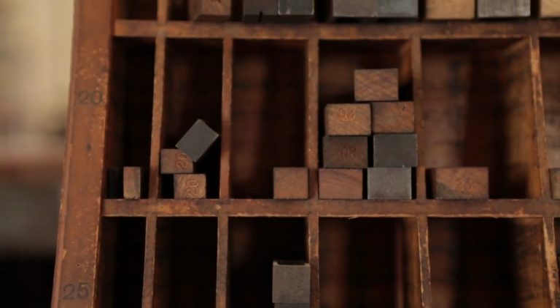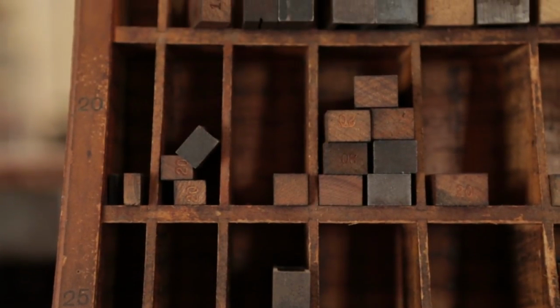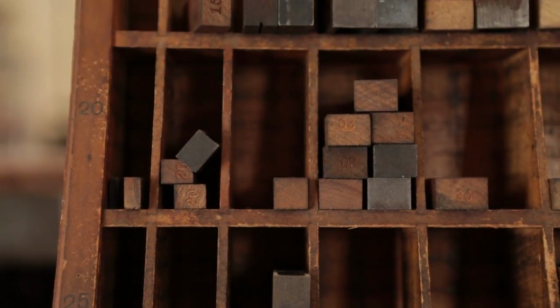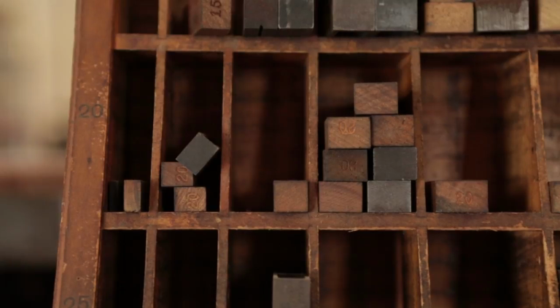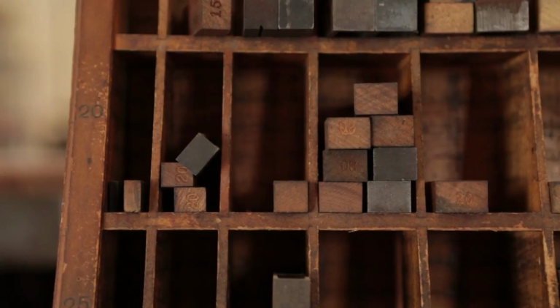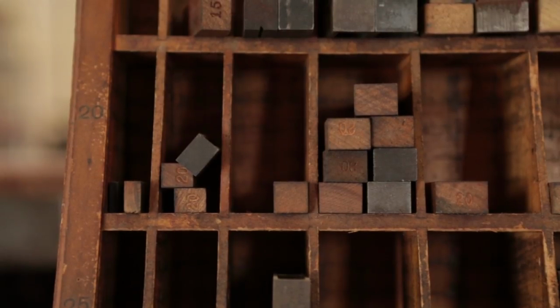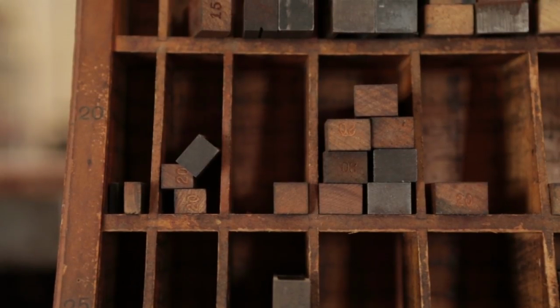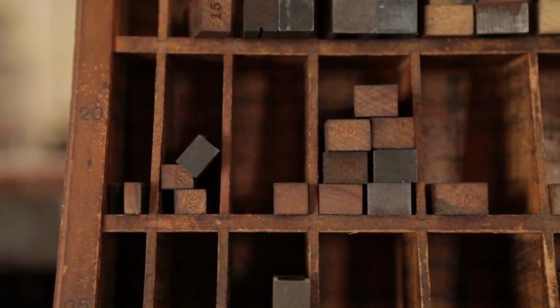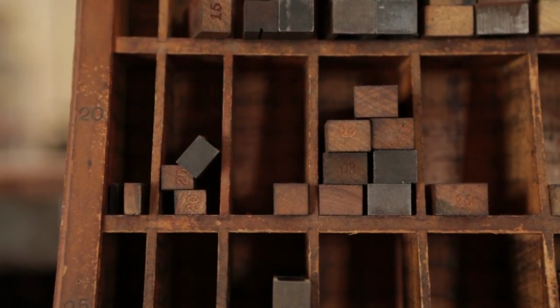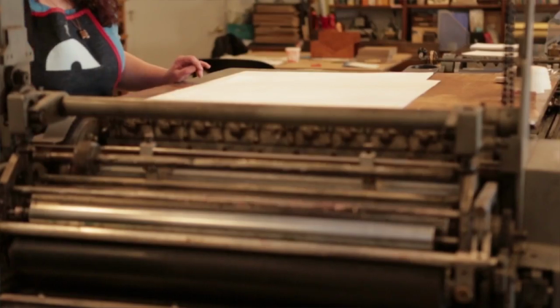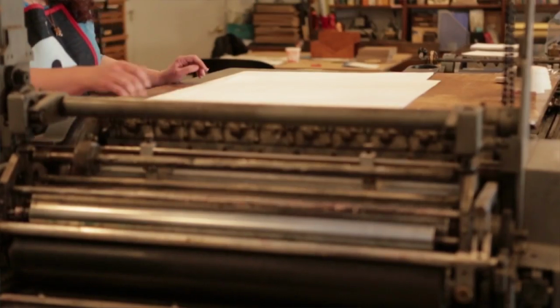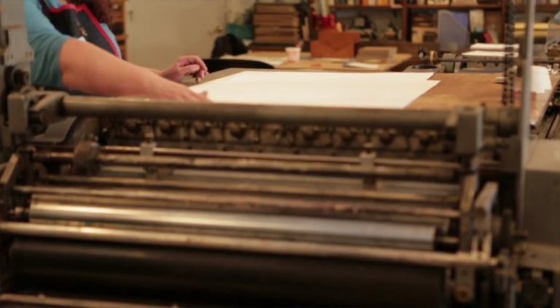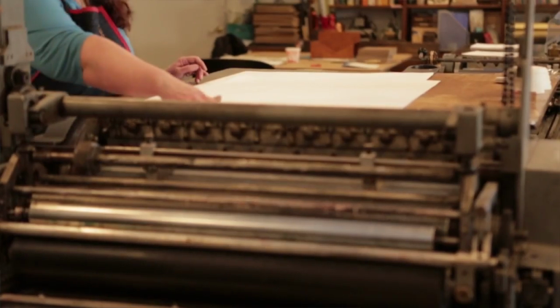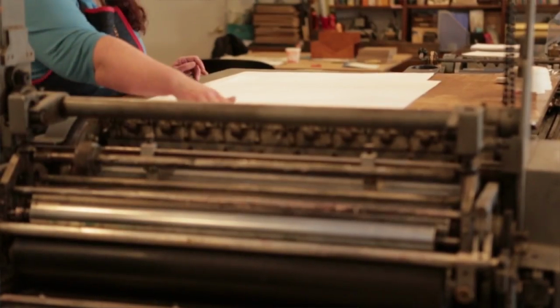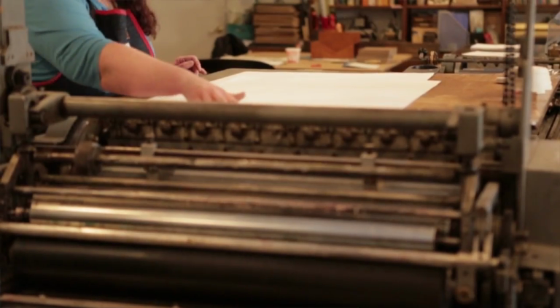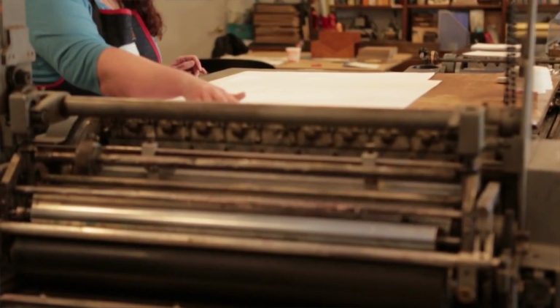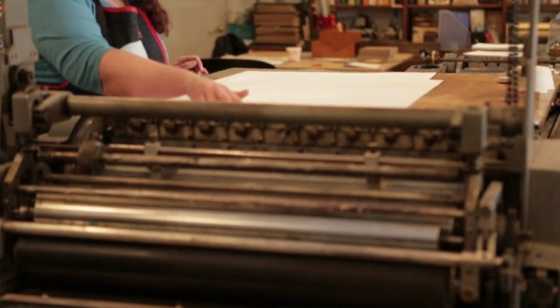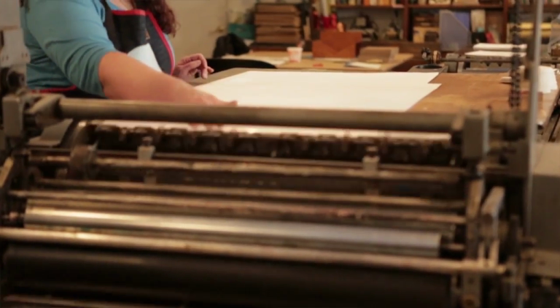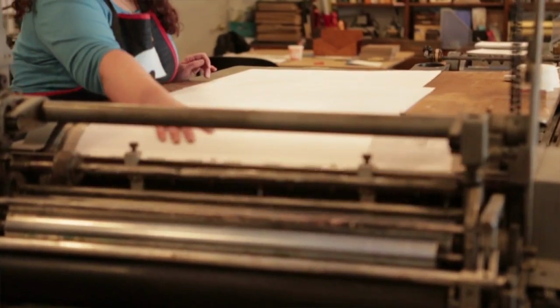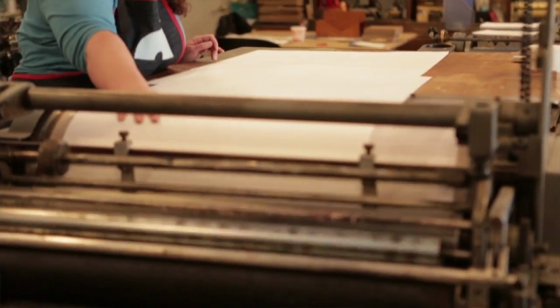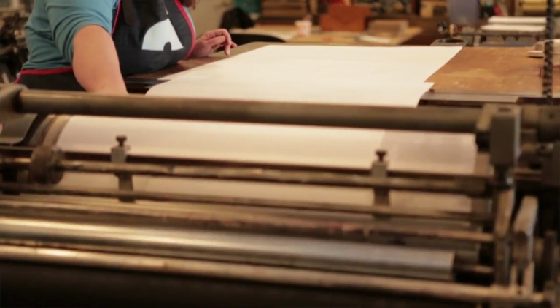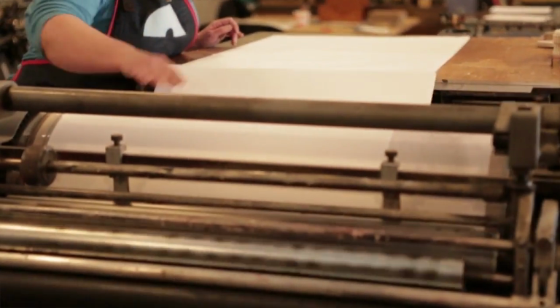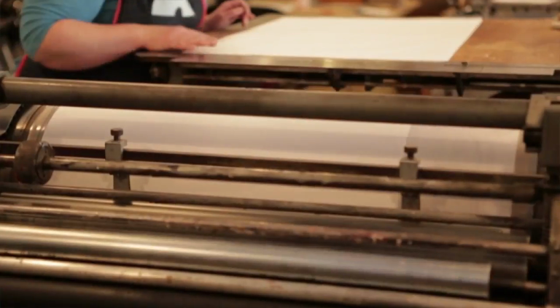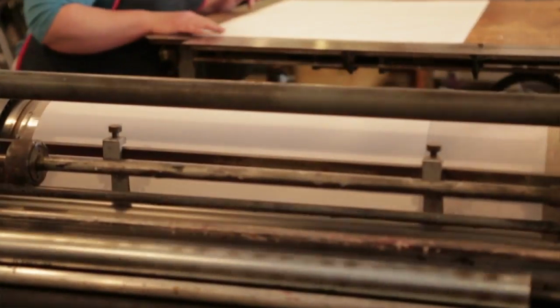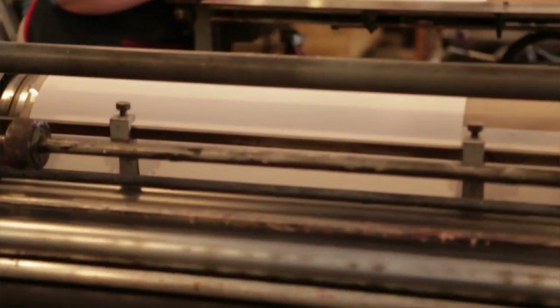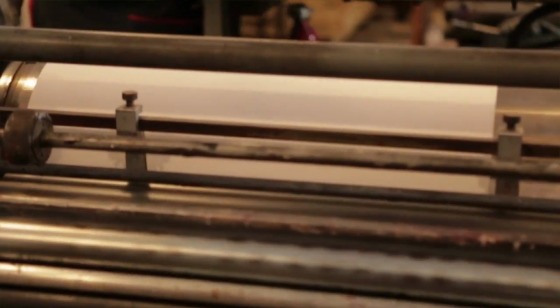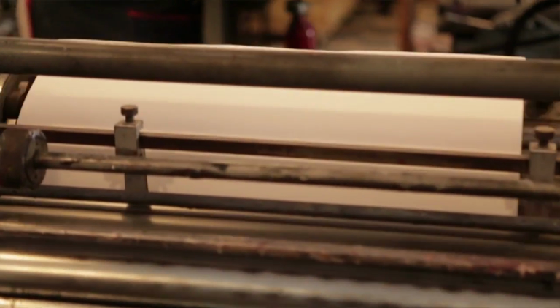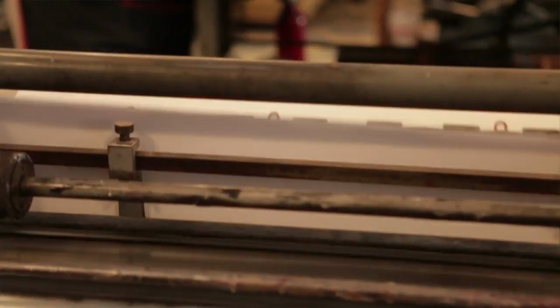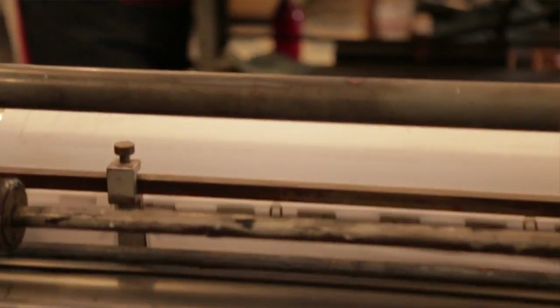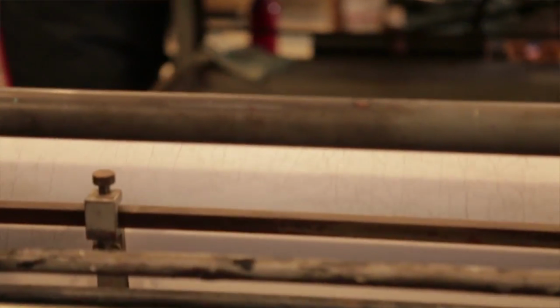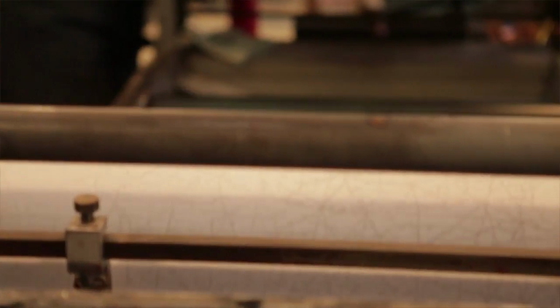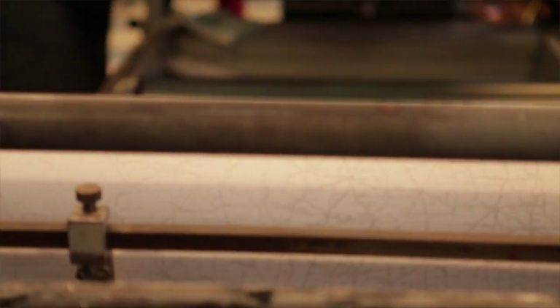We can have it all on press at the same time, and that's pretty amazing — you can have 150 to 200 years of technology all on the press at the same time.